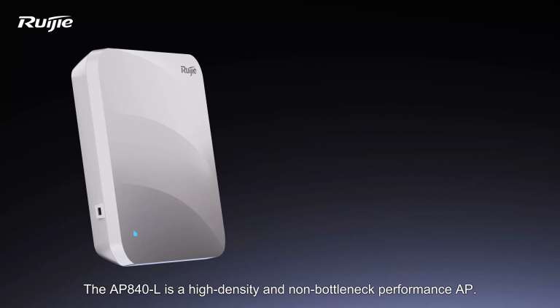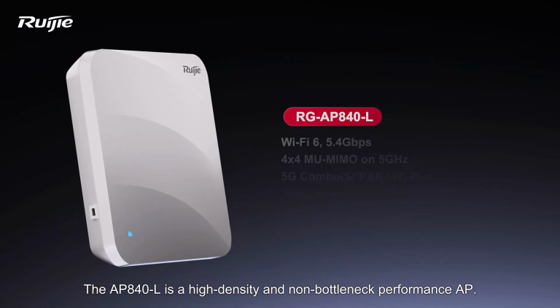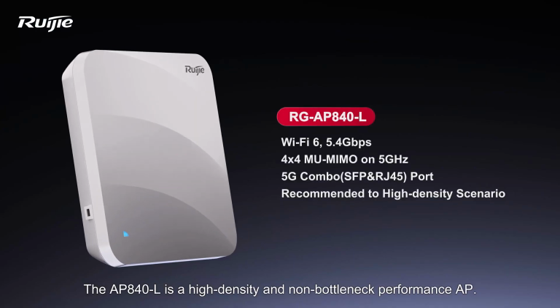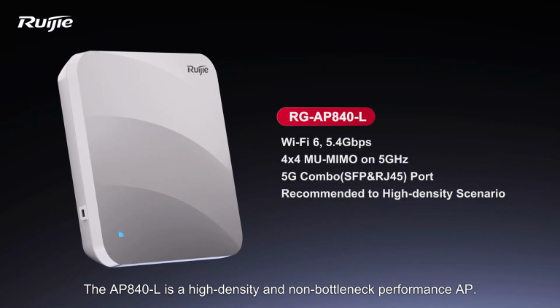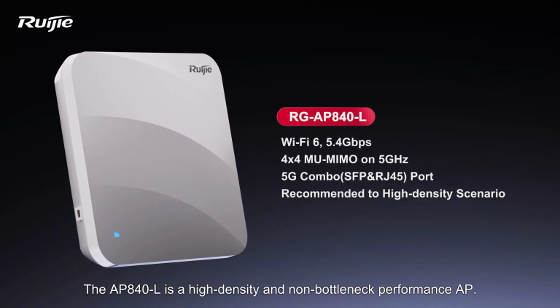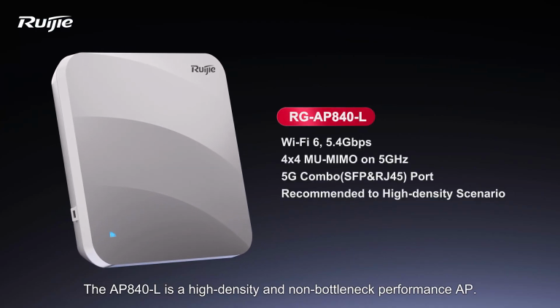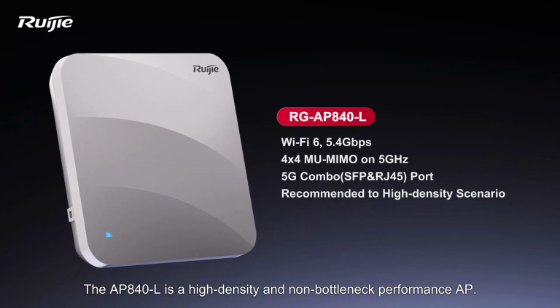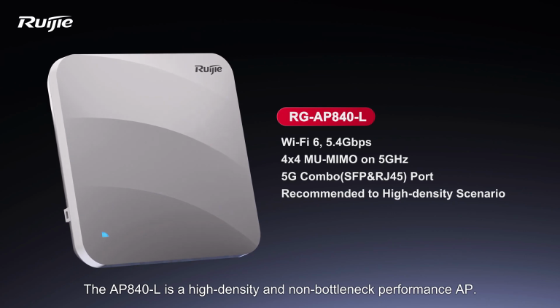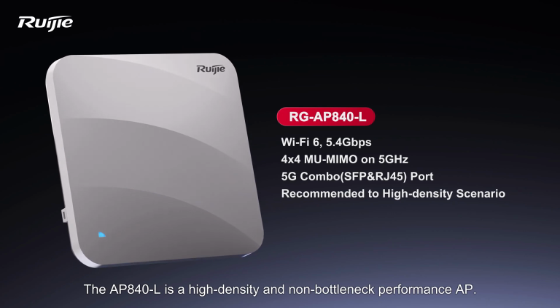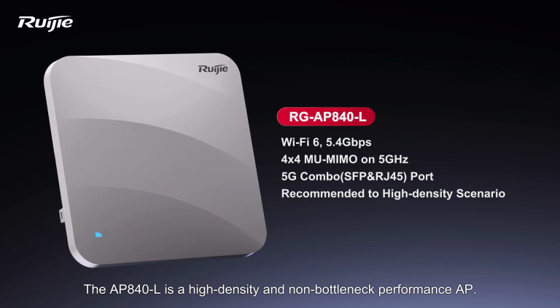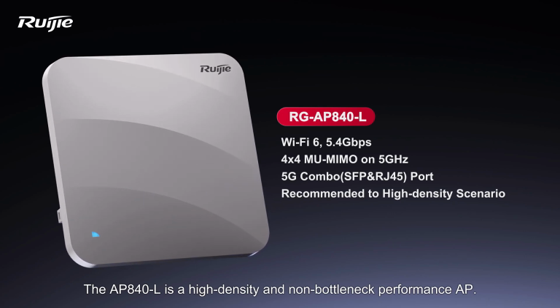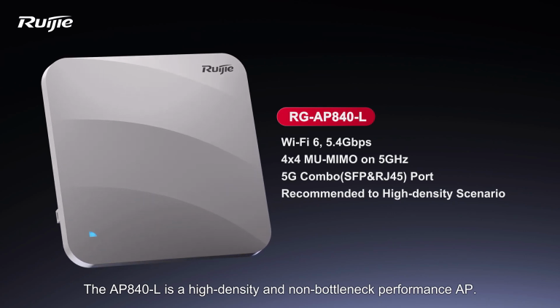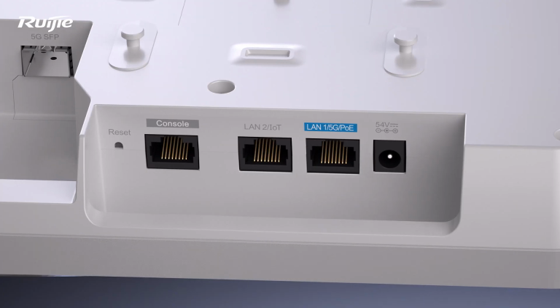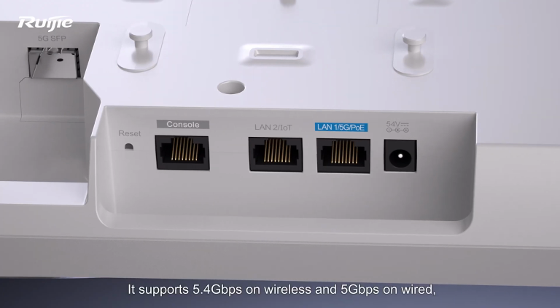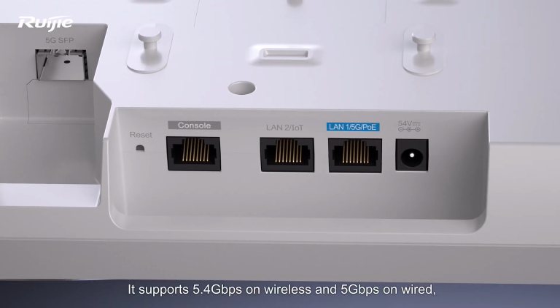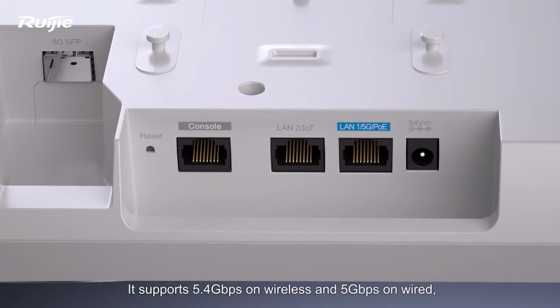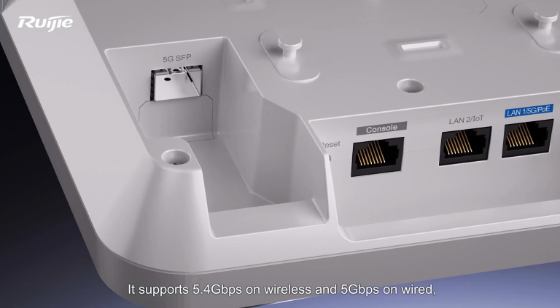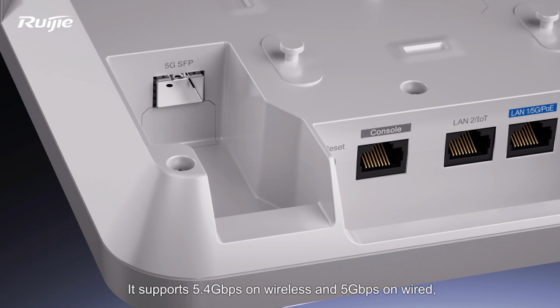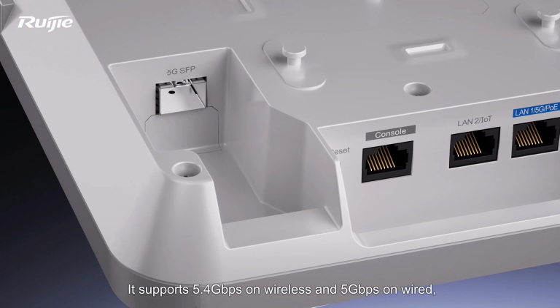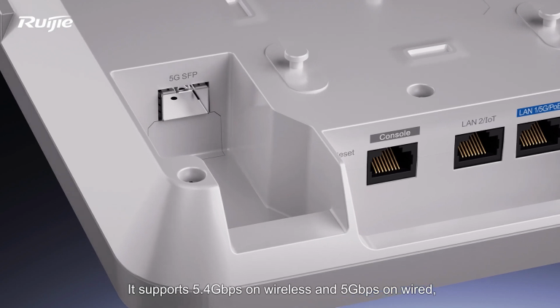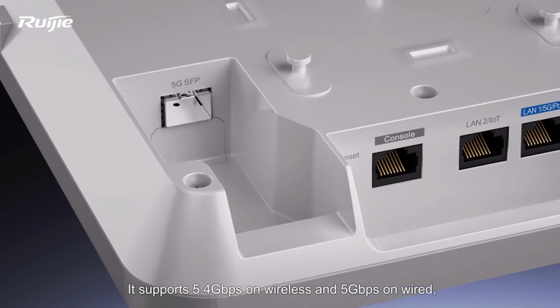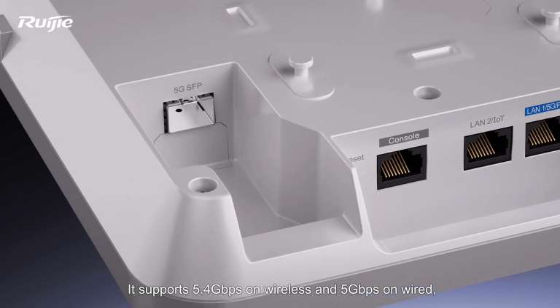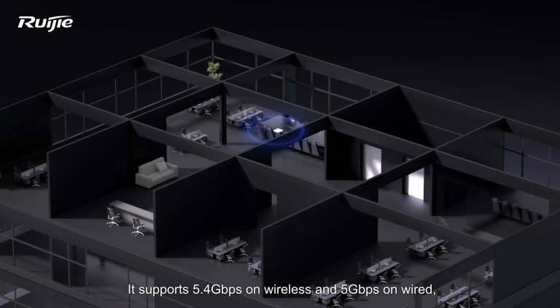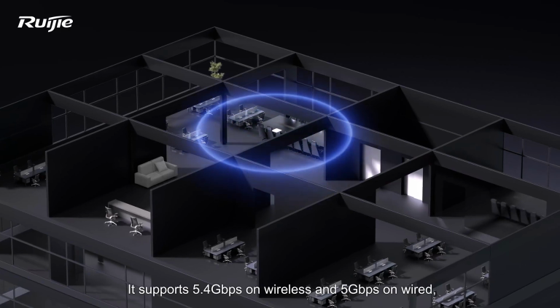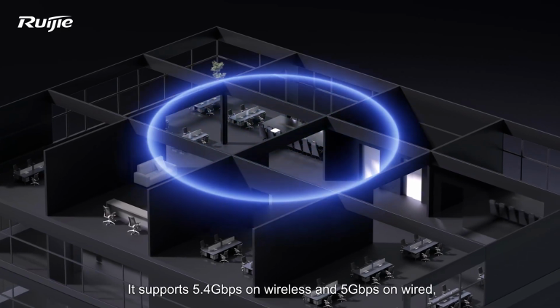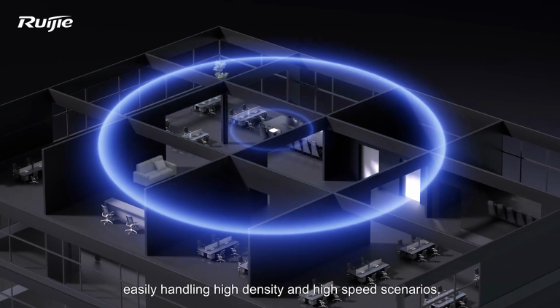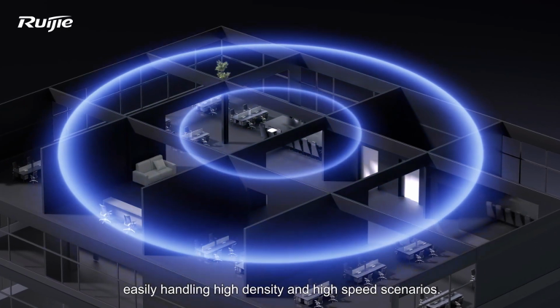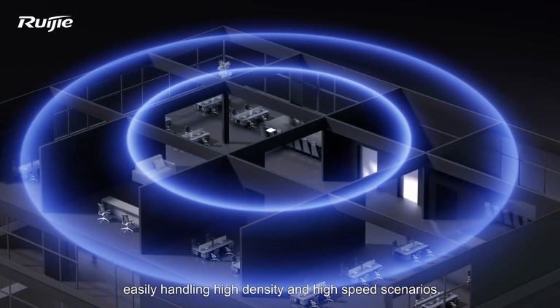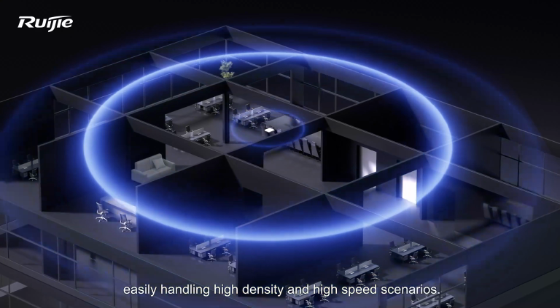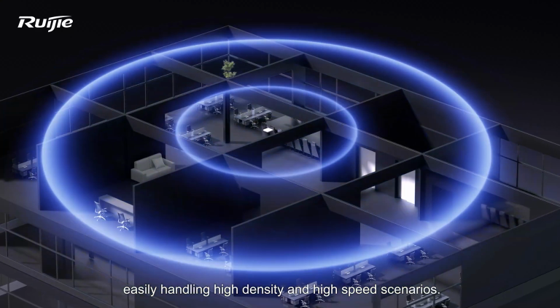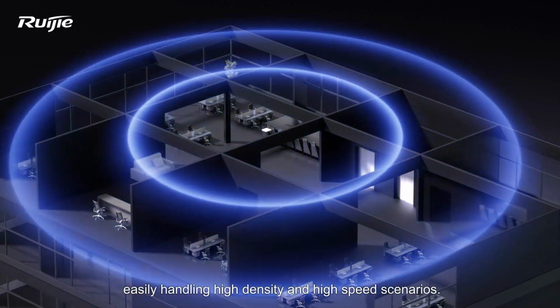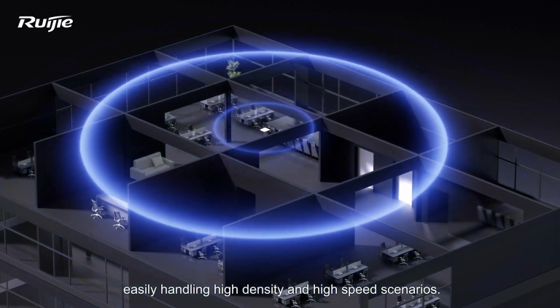The AP840L is a high-density and non-bottleneck performance AP. It supports 5.4 Gbps on wireless and 5 Gbps on wired, easily handling high-density and high-speed scenarios.